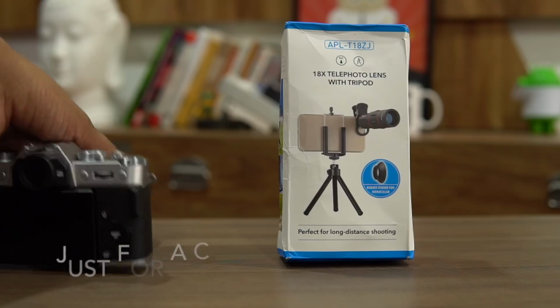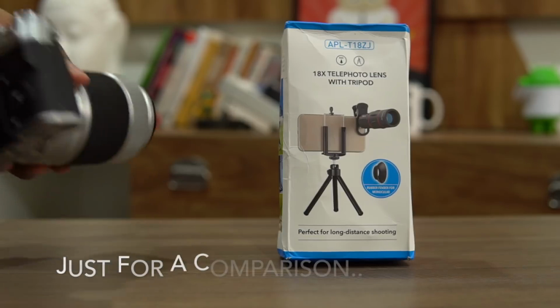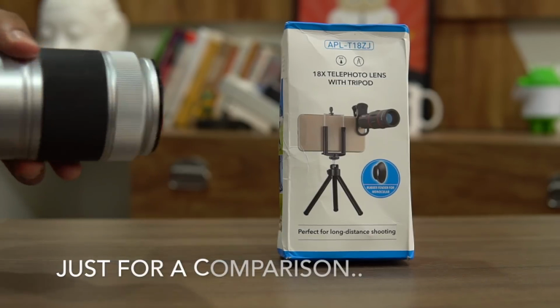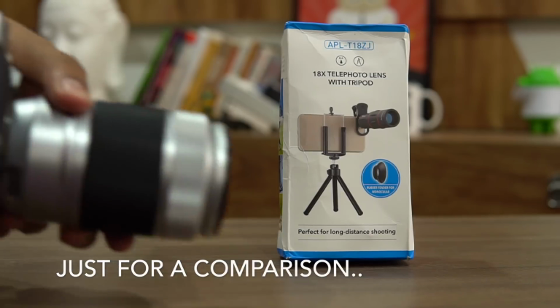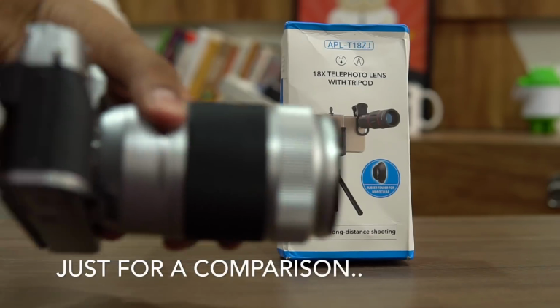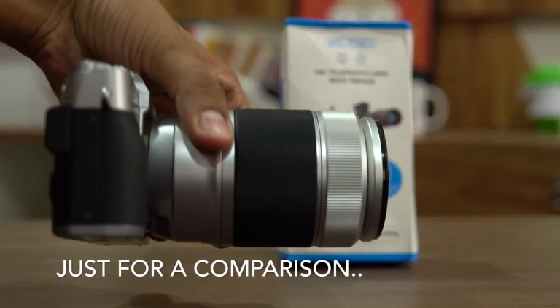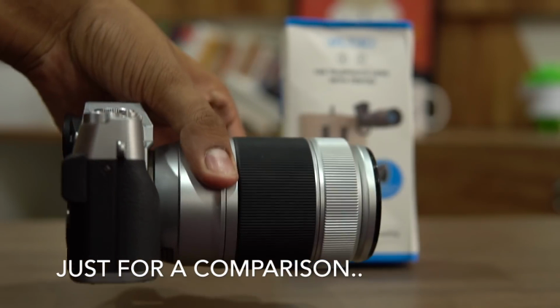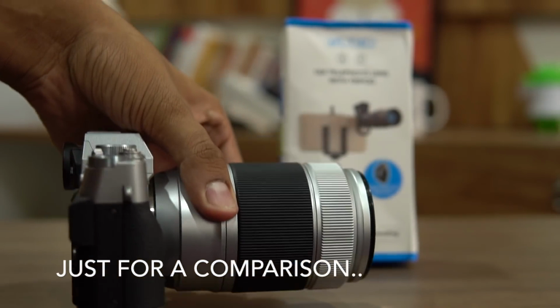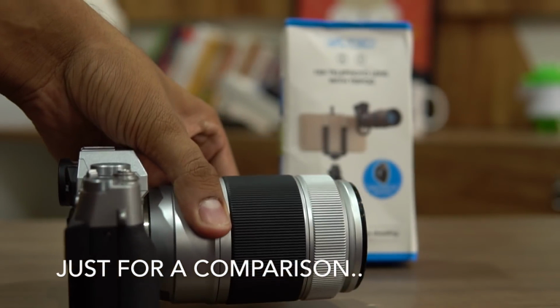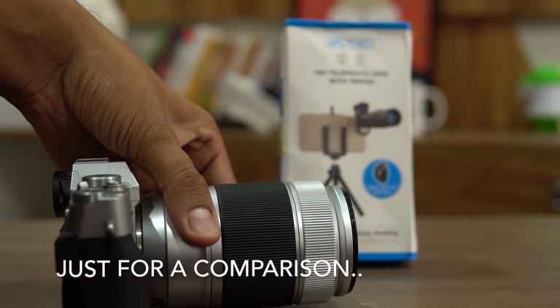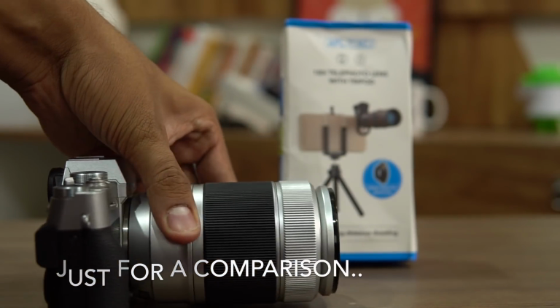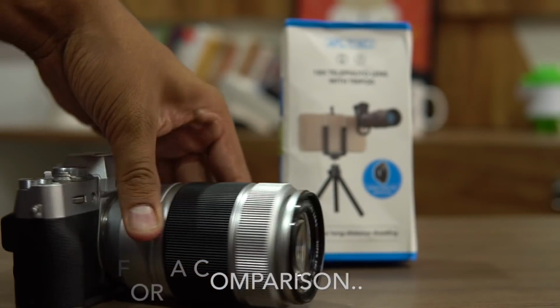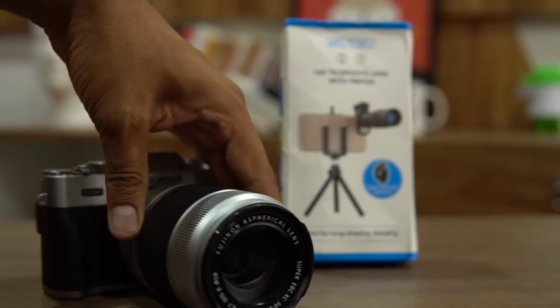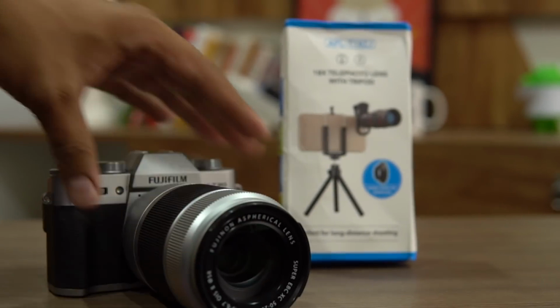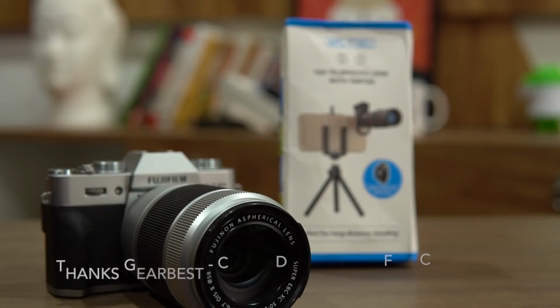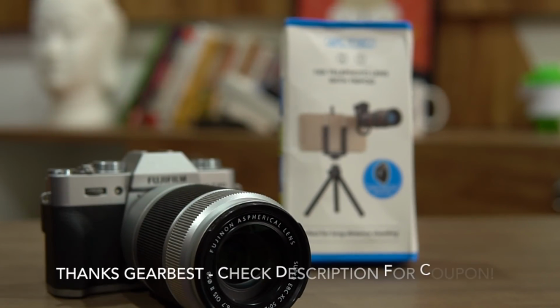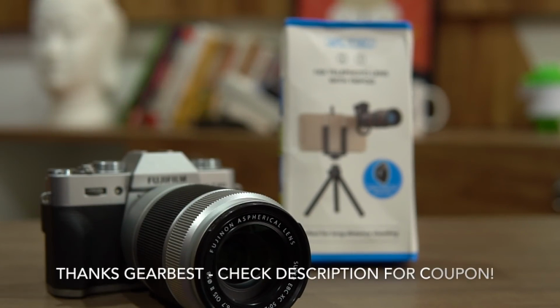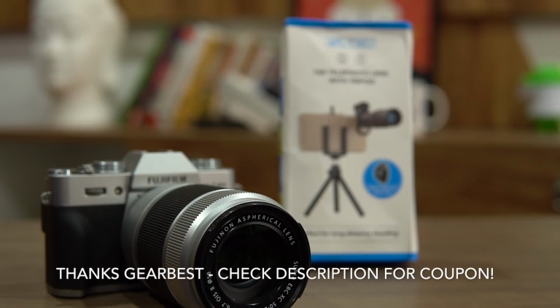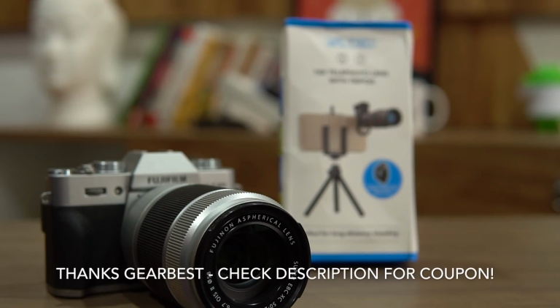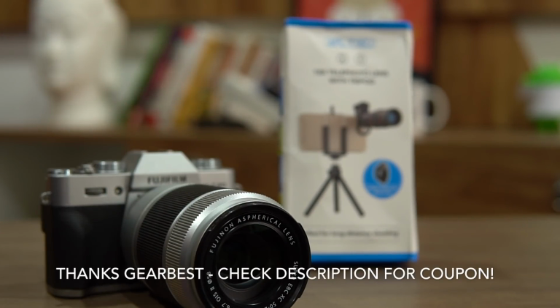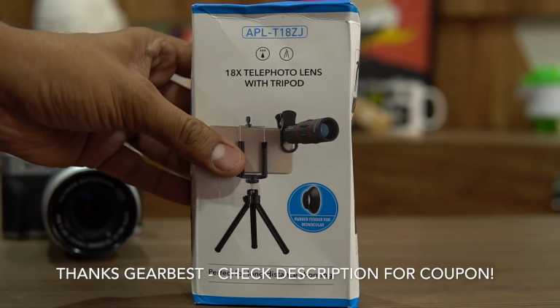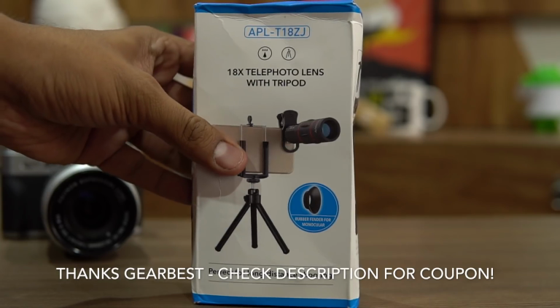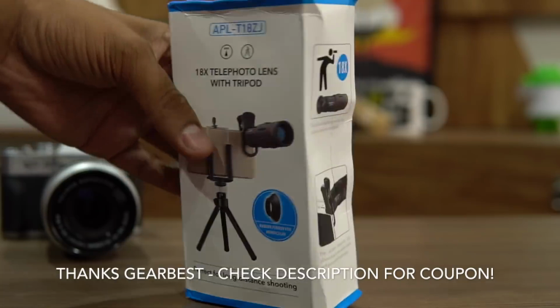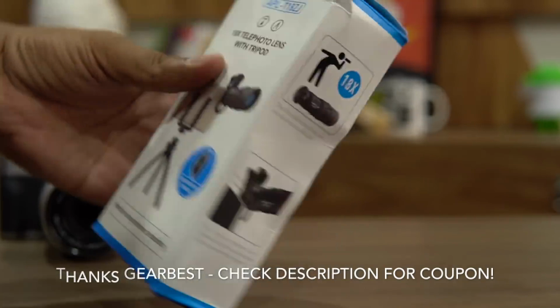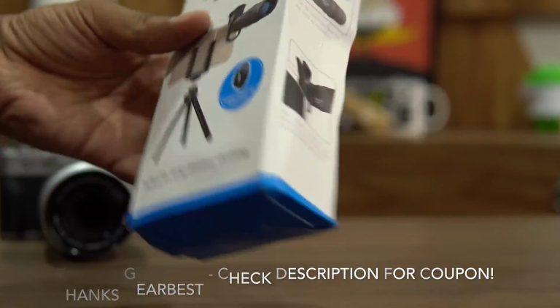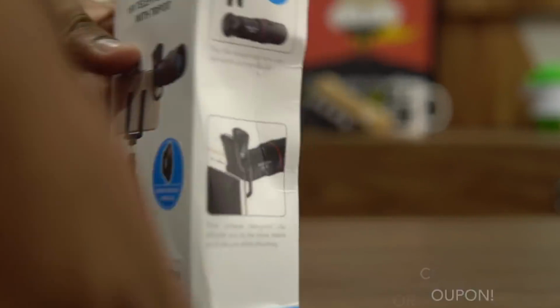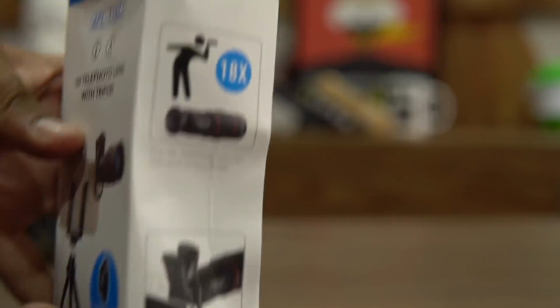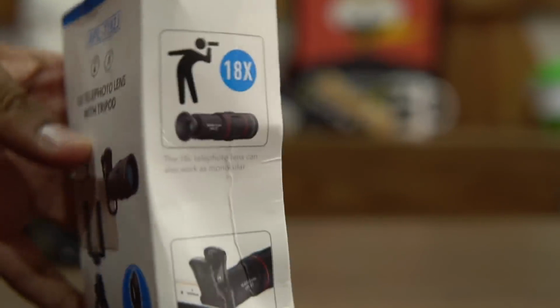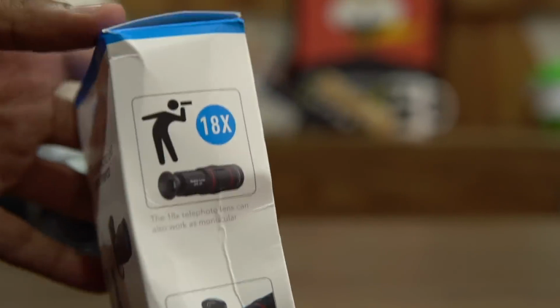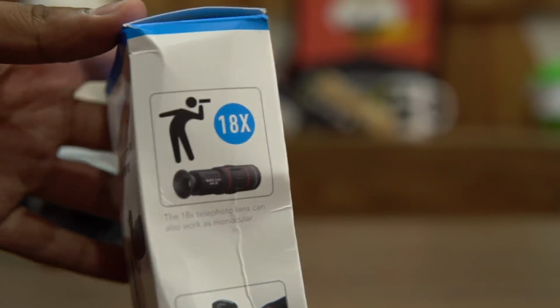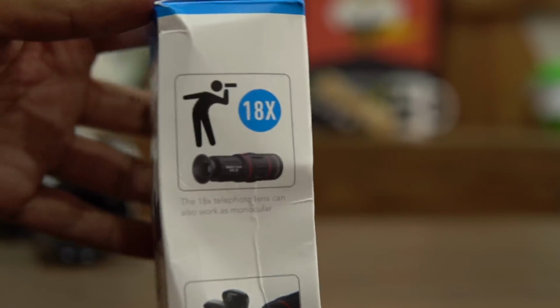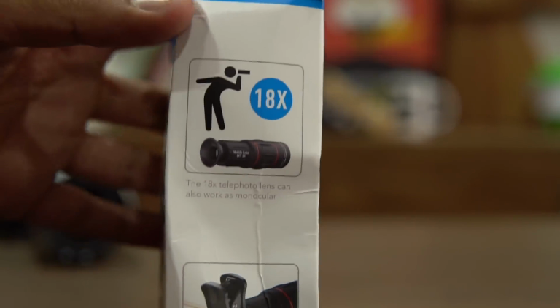We would like to thank GearBest for sending this unit for us to test and review. Alongside this, you'll also get a coupon code if you're interested in buying one of these lenses at a discounted price.